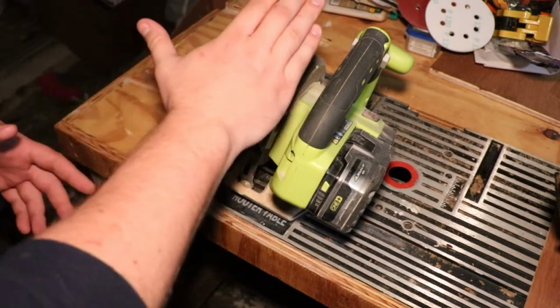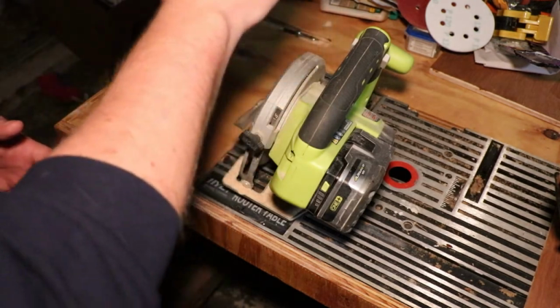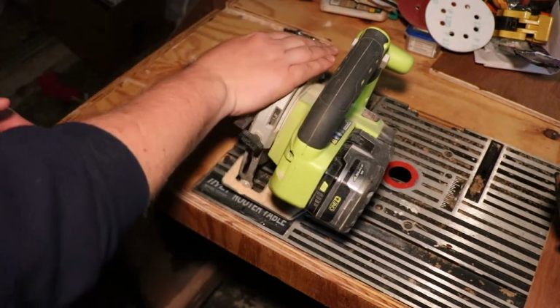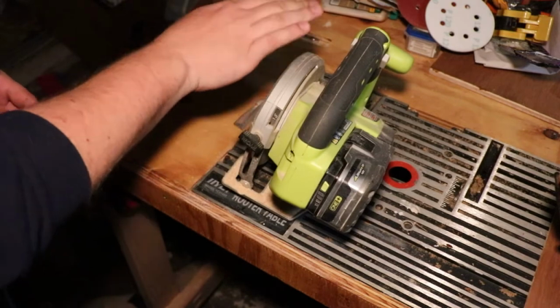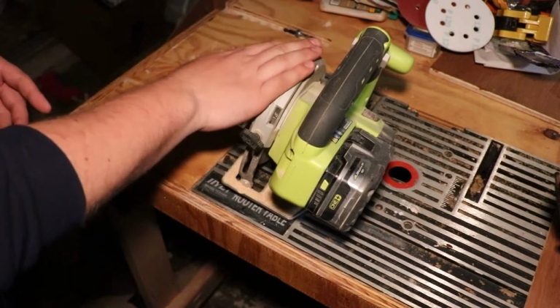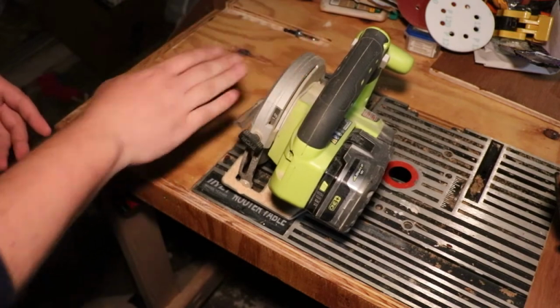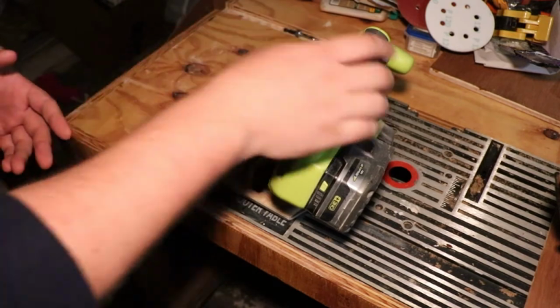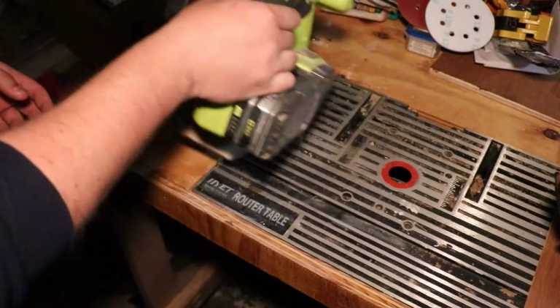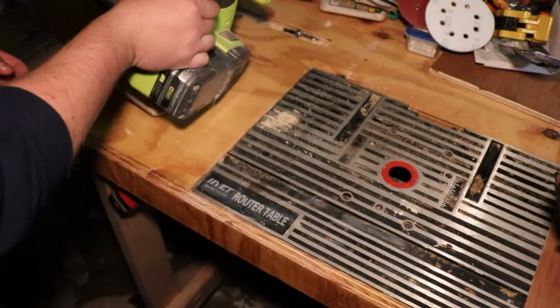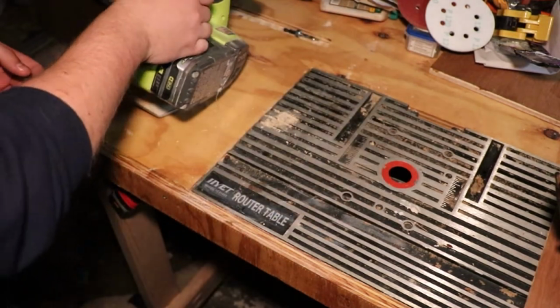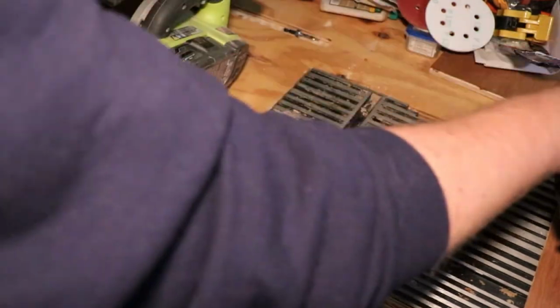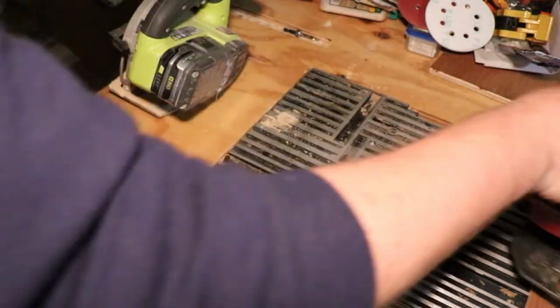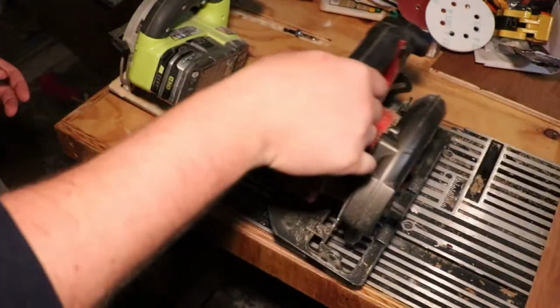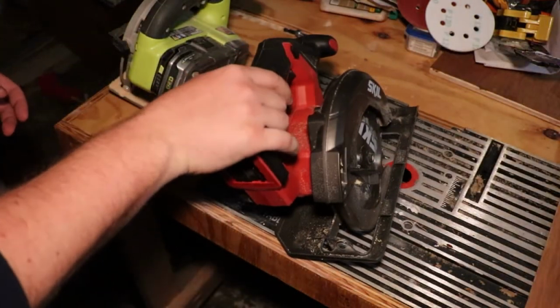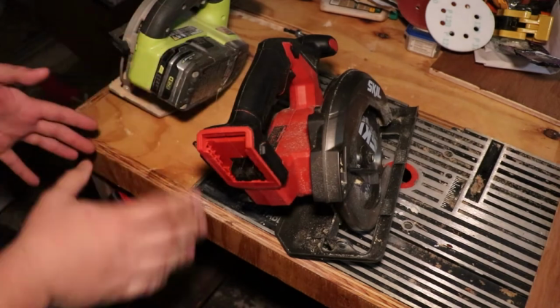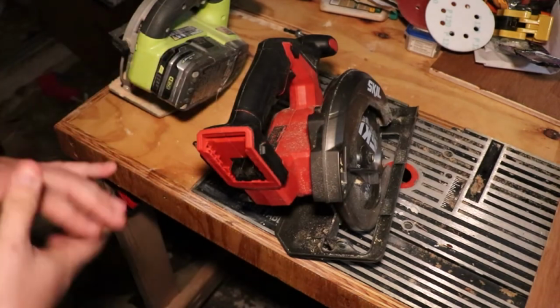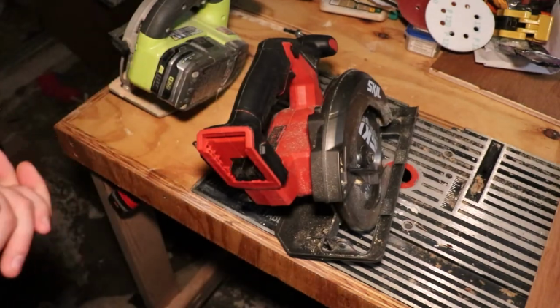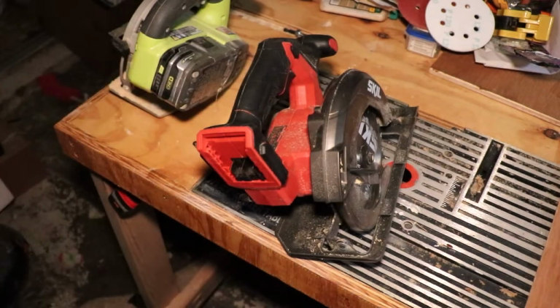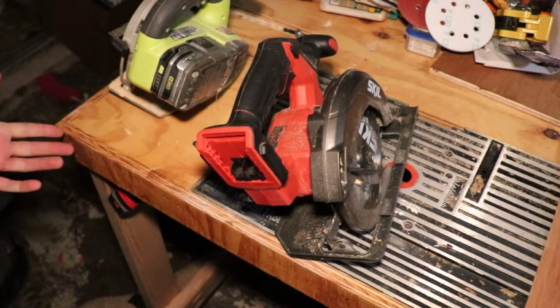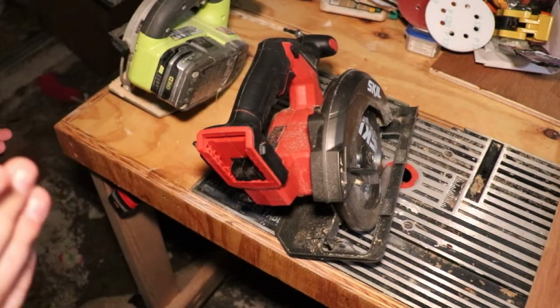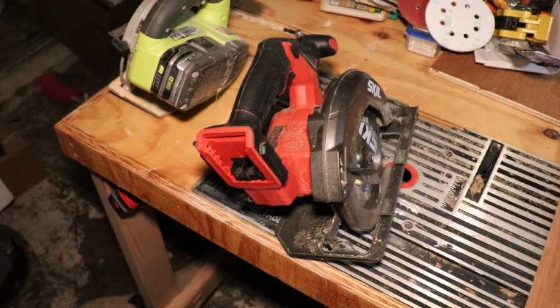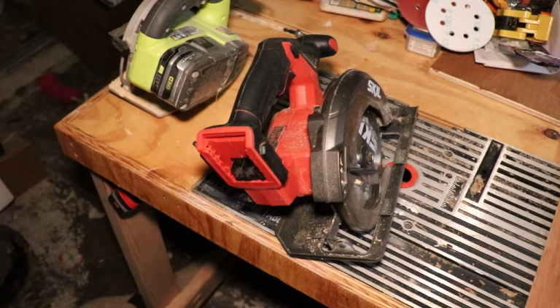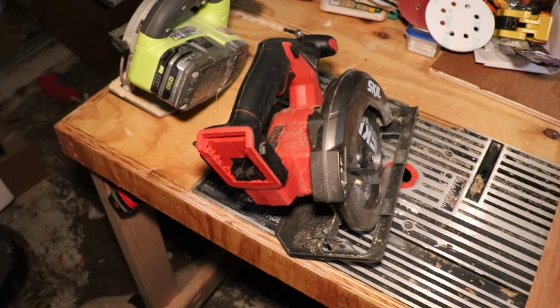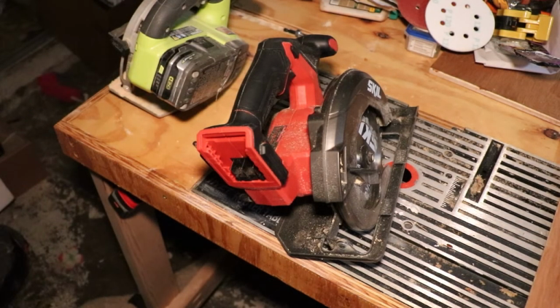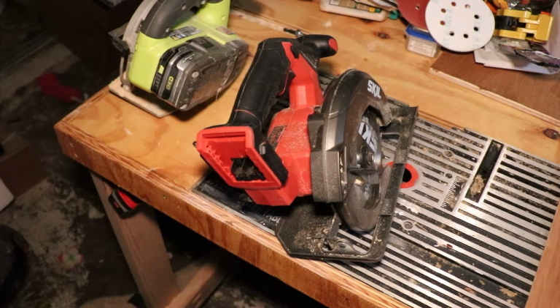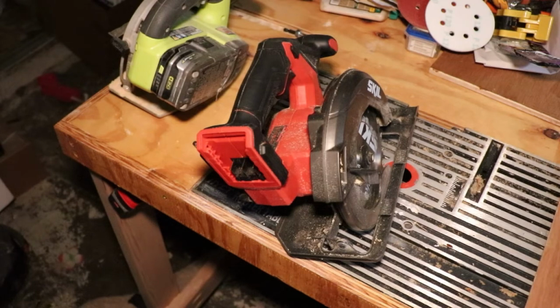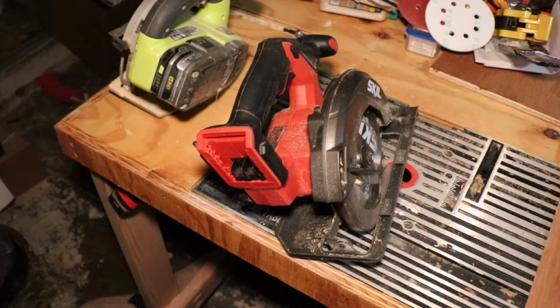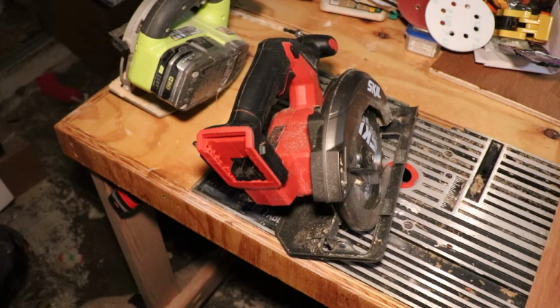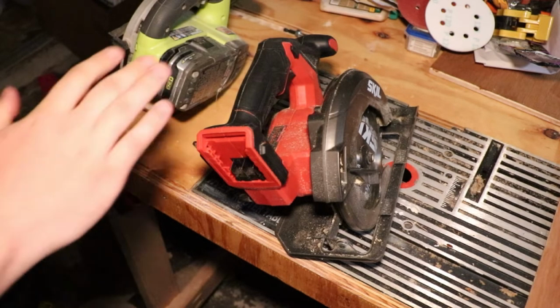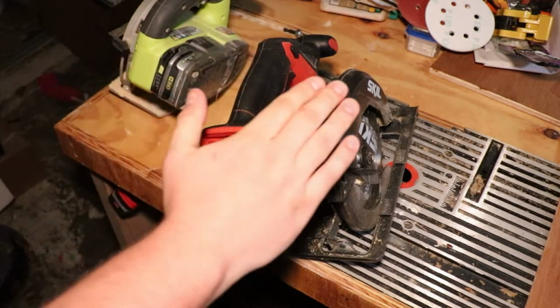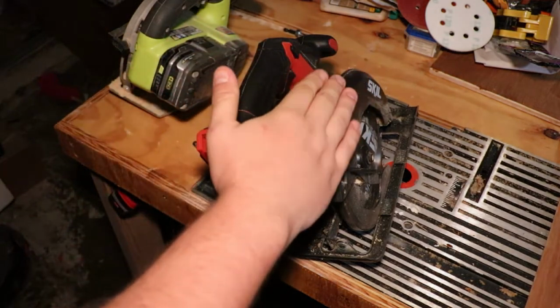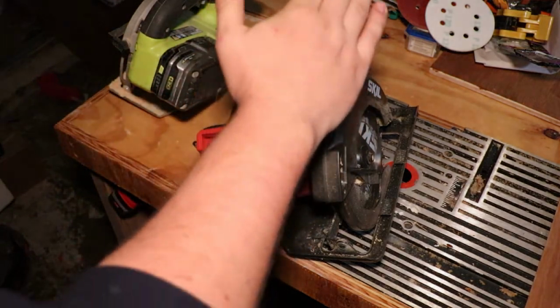Notice how the blade is mounted on the left-hand side here. Well, I bought the Skill 20 volt, not knowing that there would be a difference. And notice how the blade is mounted on the right.